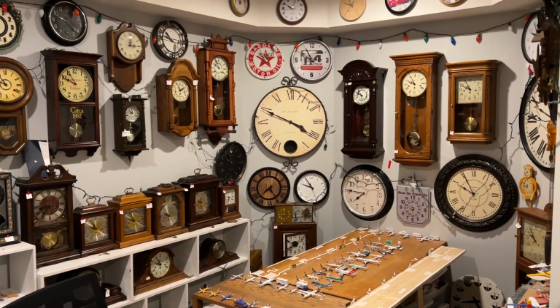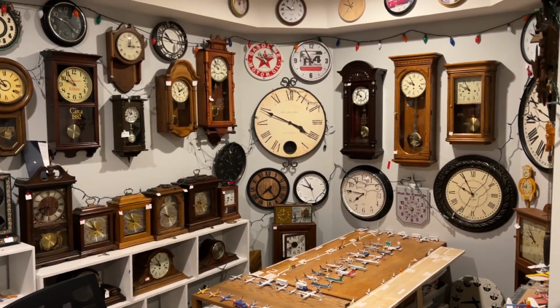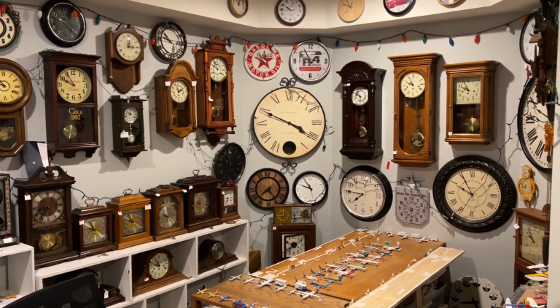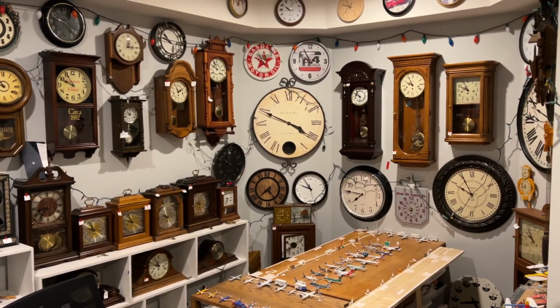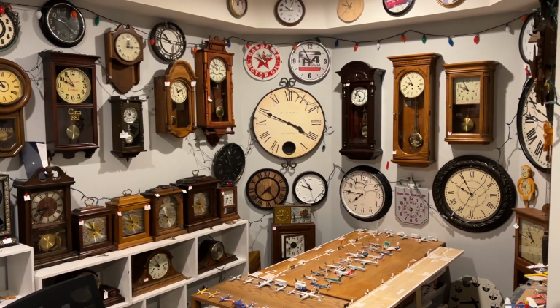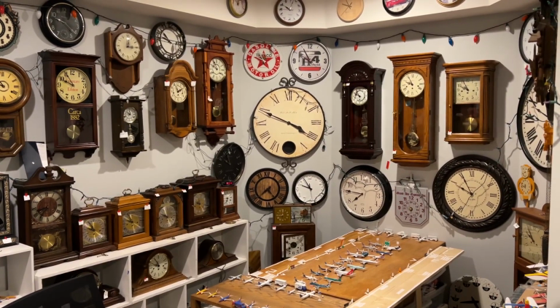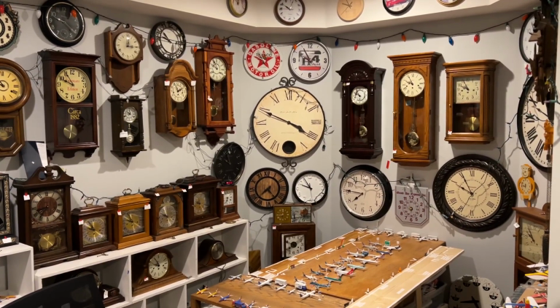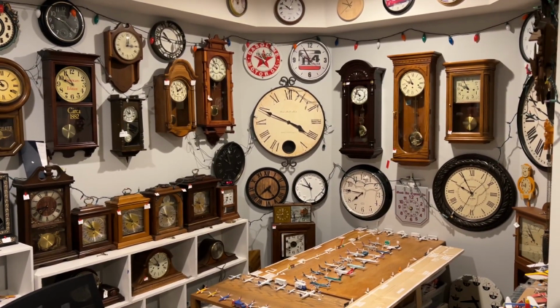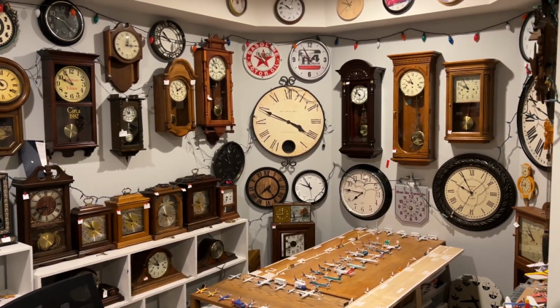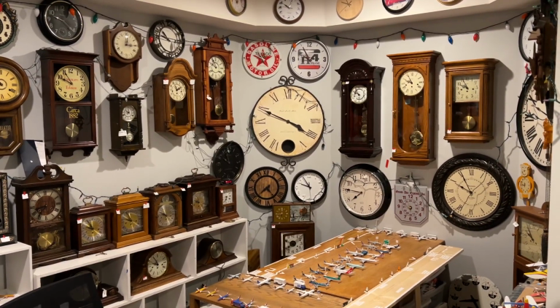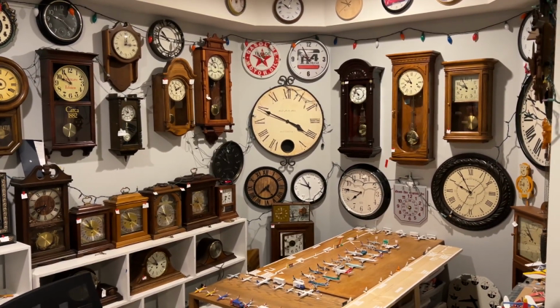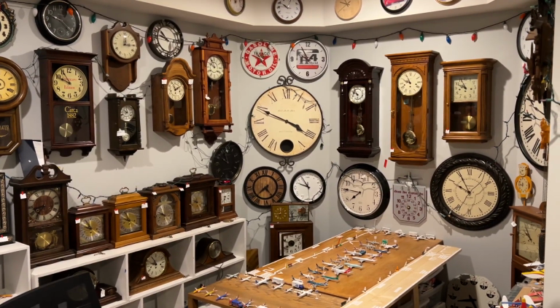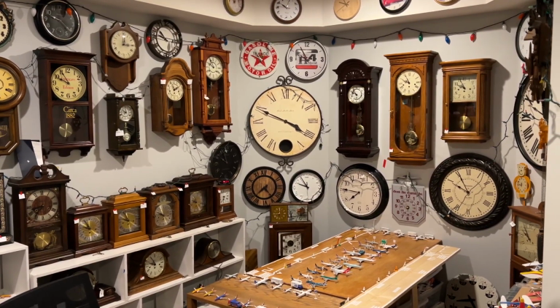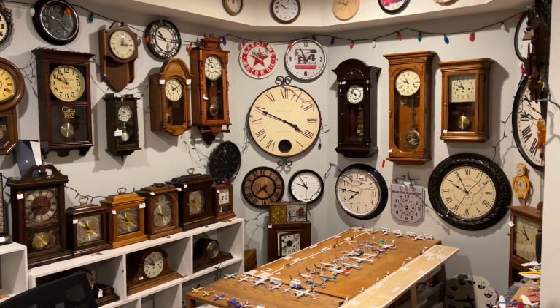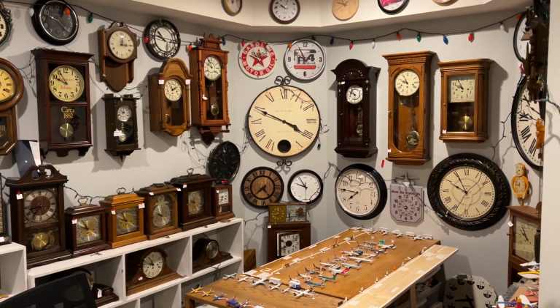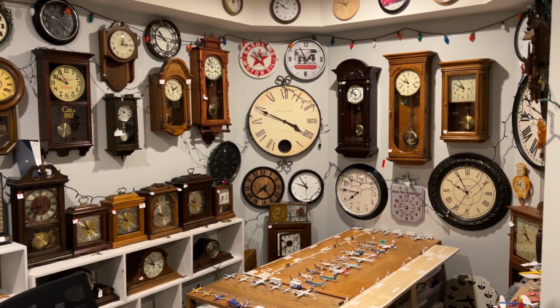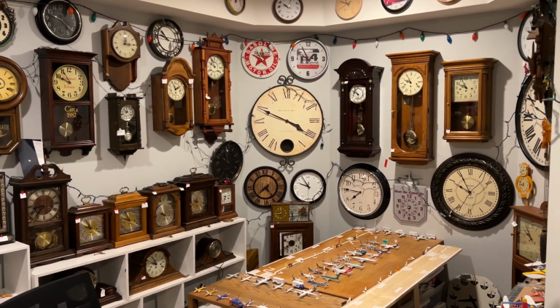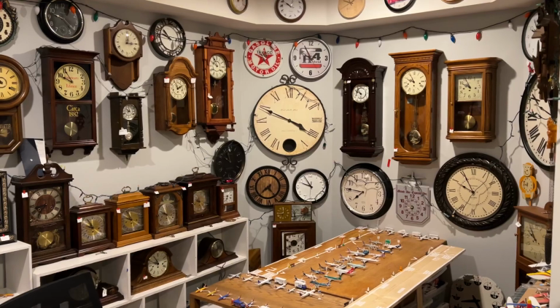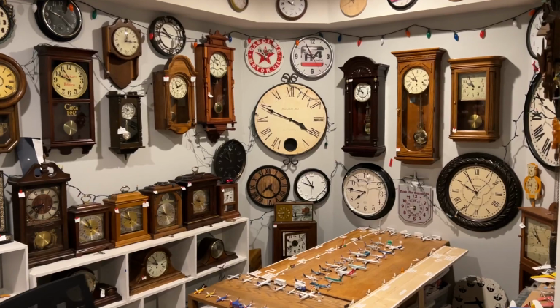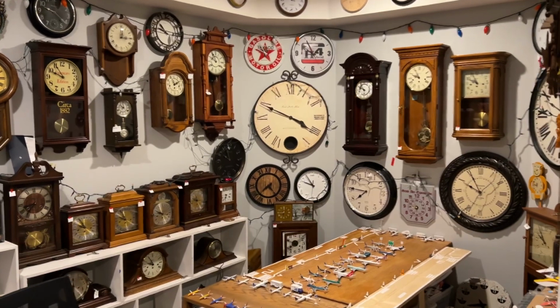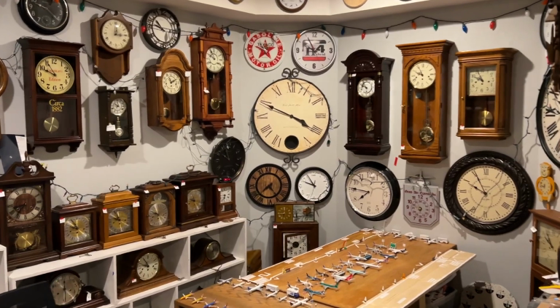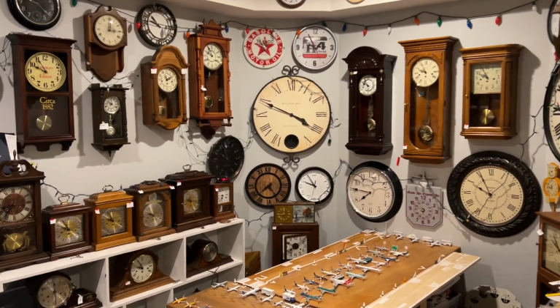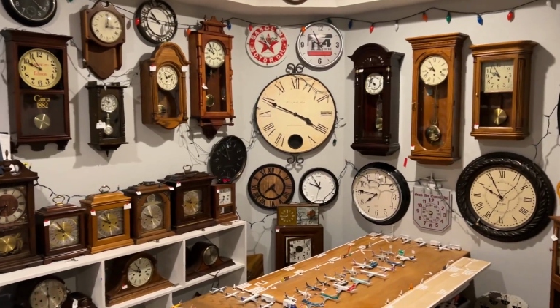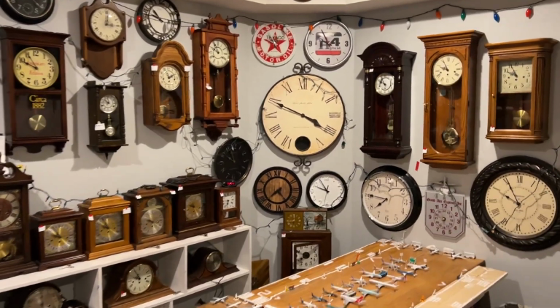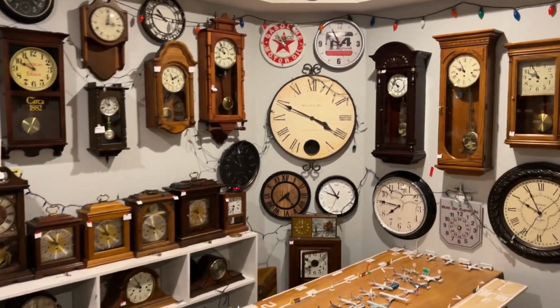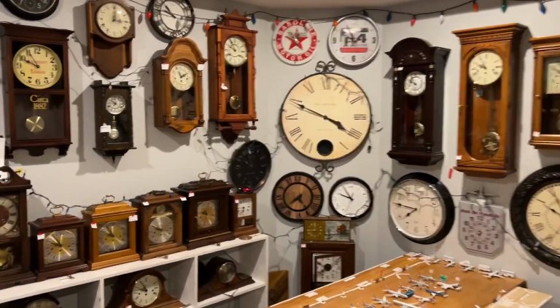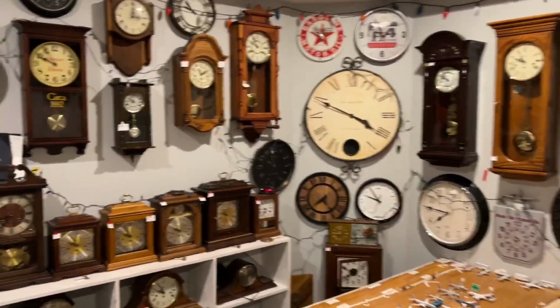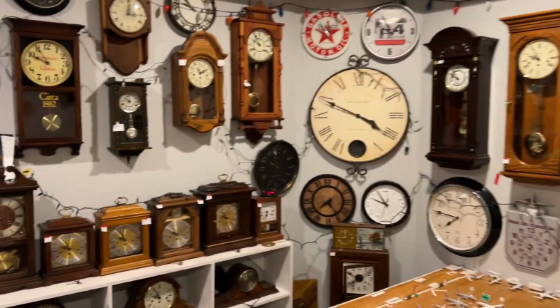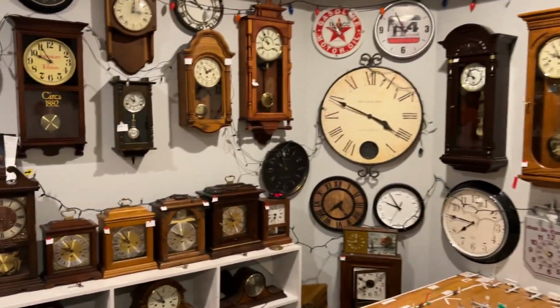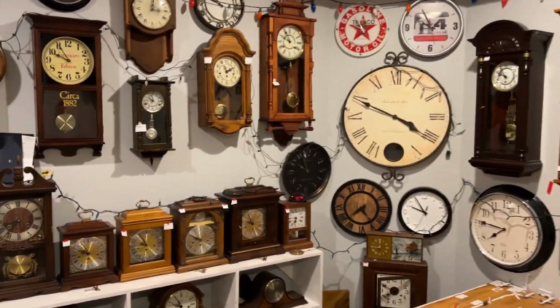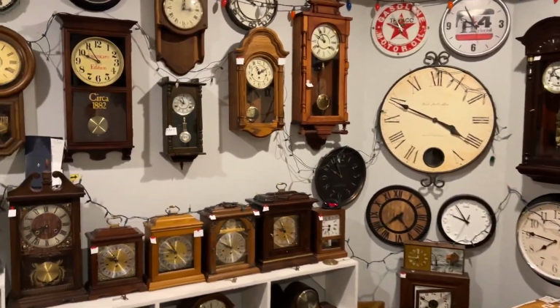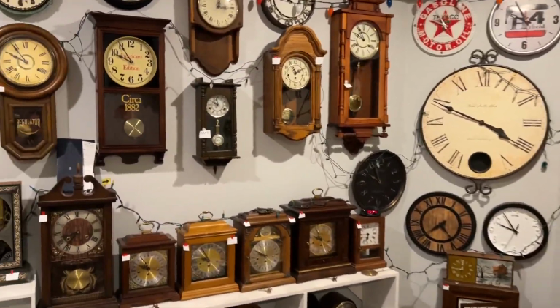Hello there, YouTube. Welcome back to another video. I'm here in the shop, just got to make sure that everything's in order, am I right?